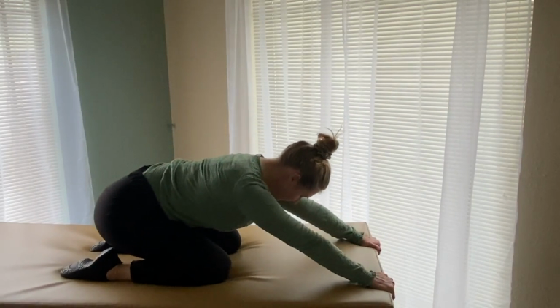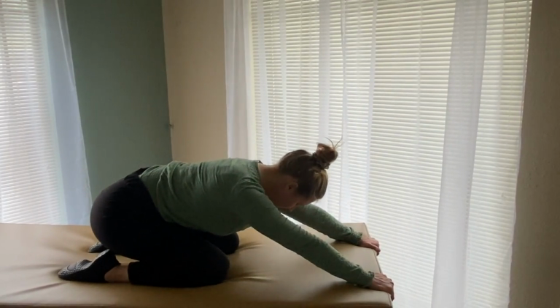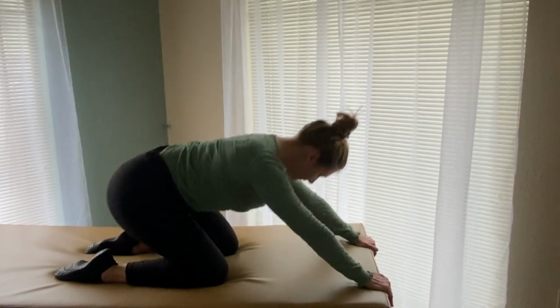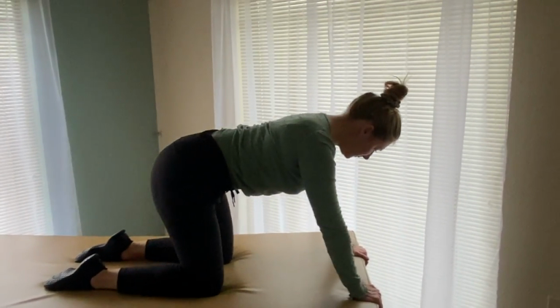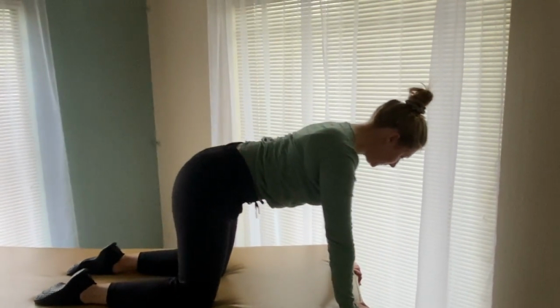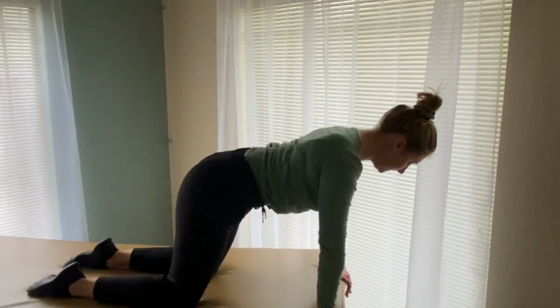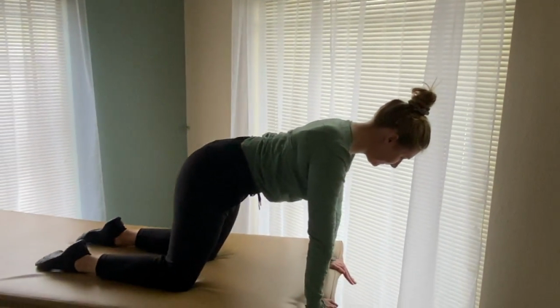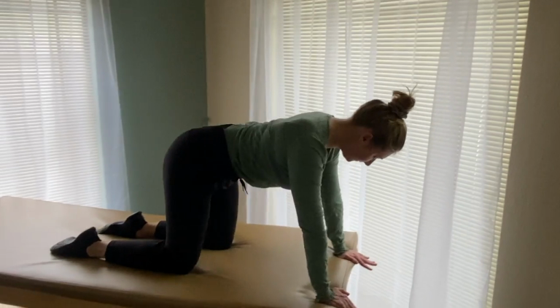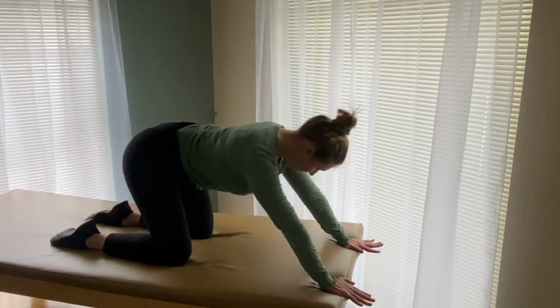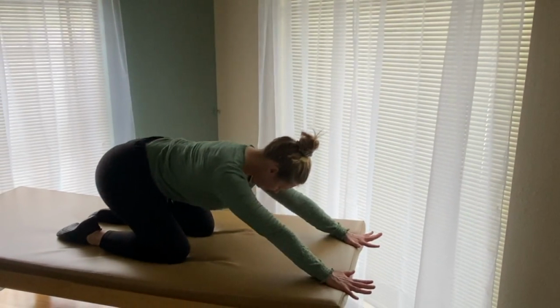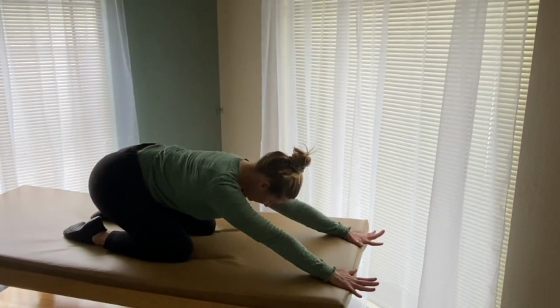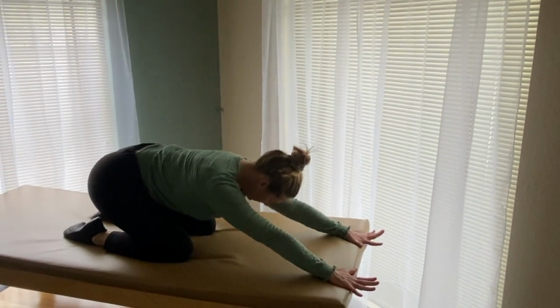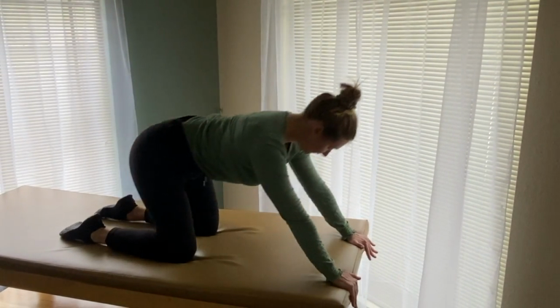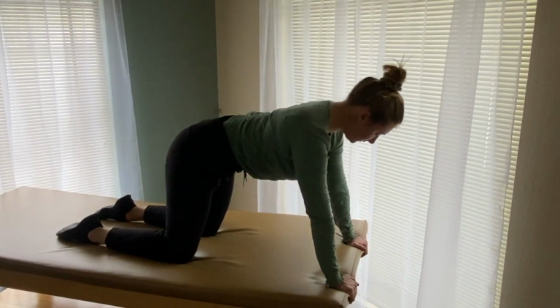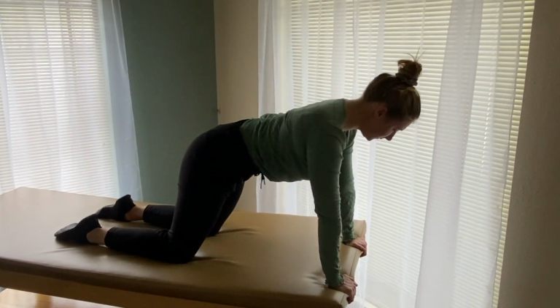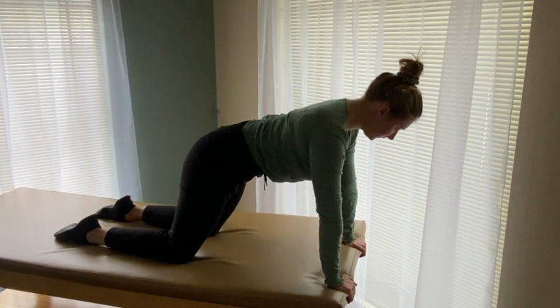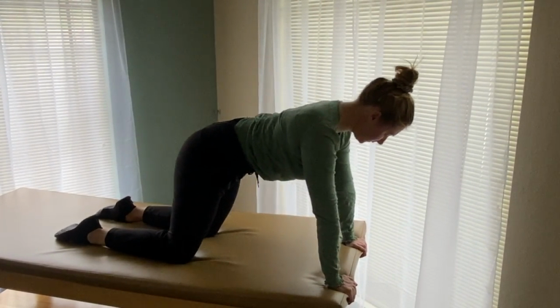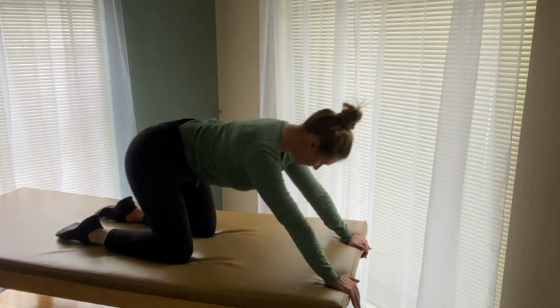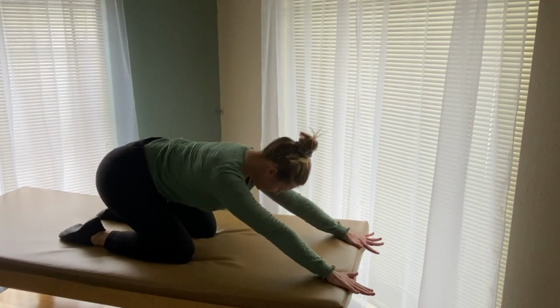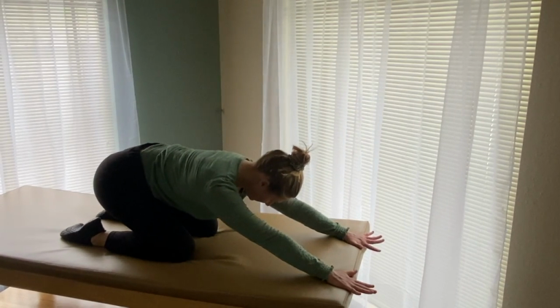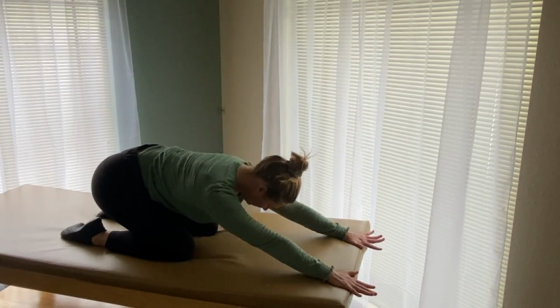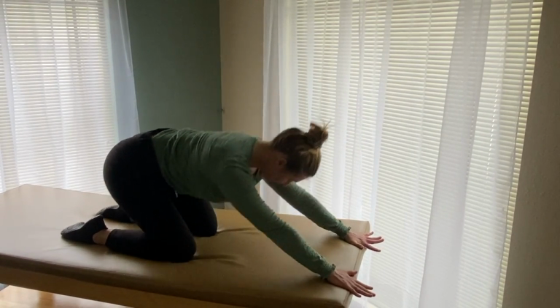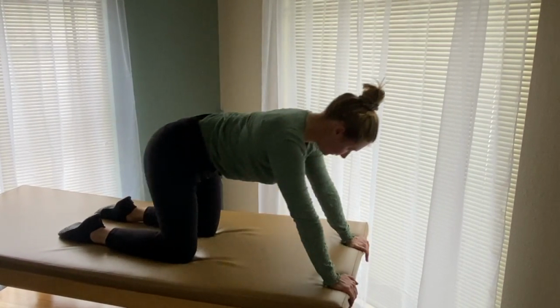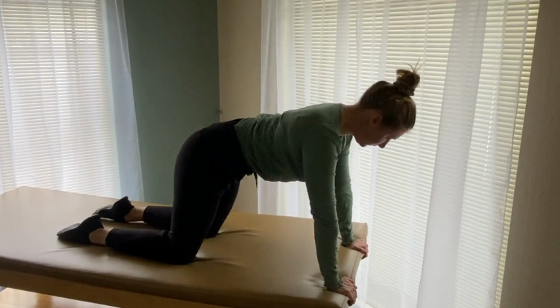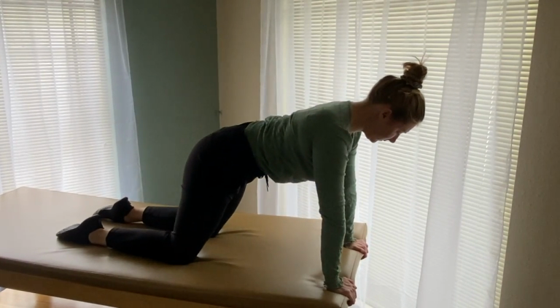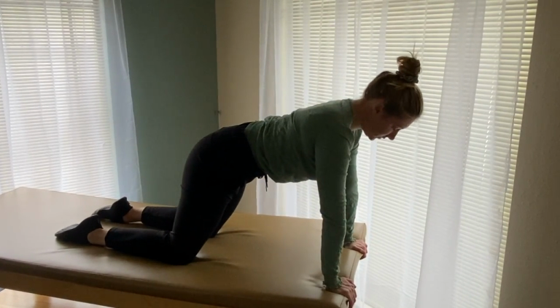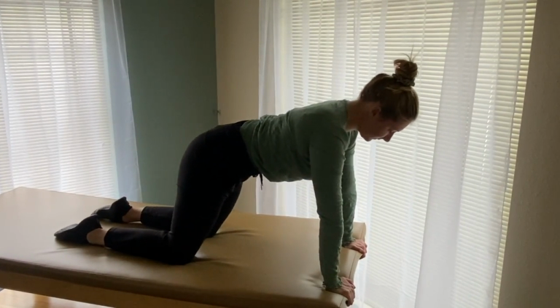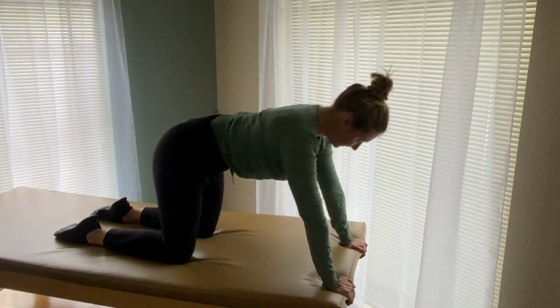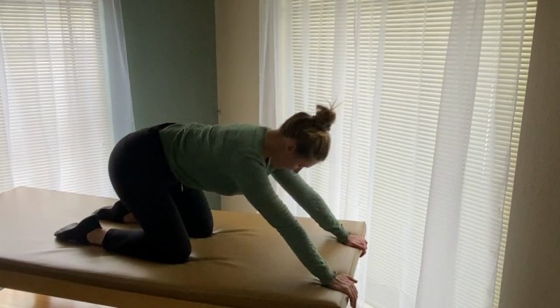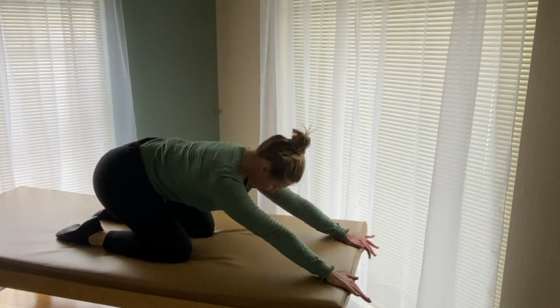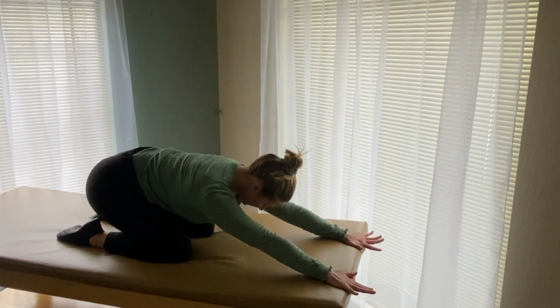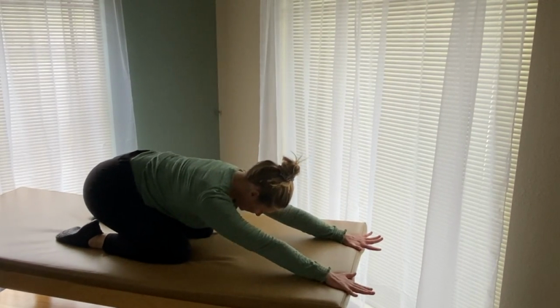Notice how my shoulder blade scoops up as I go back towards my heels and then it comes back forward. You're really trying to press through your arms, keep your shoulders engaged and your spine neutral and long.